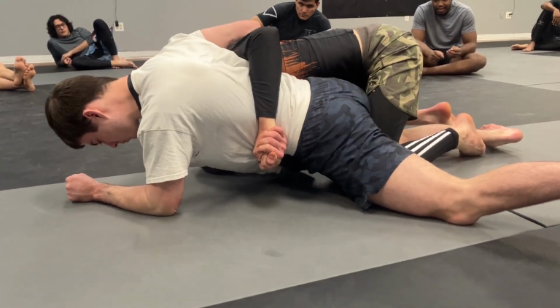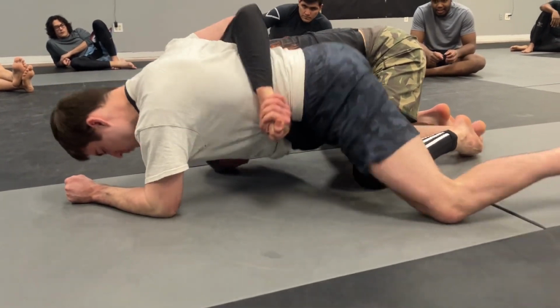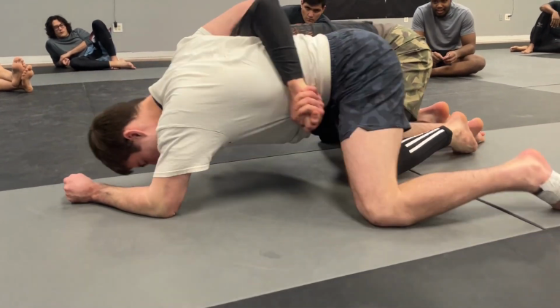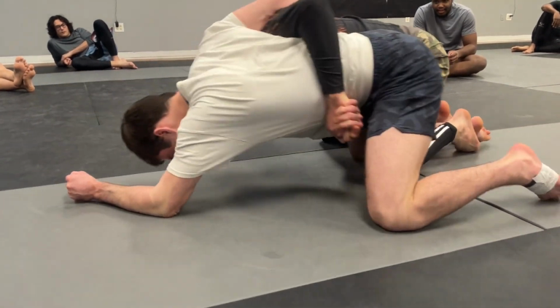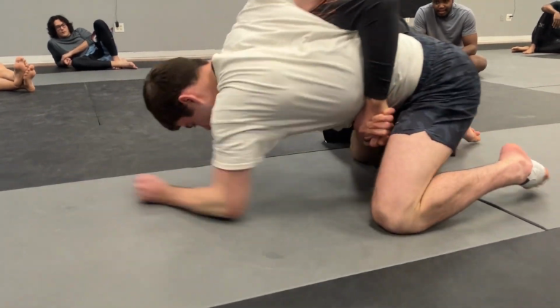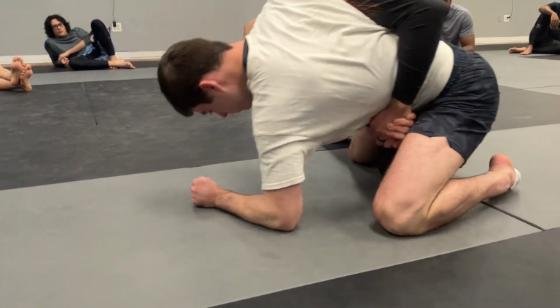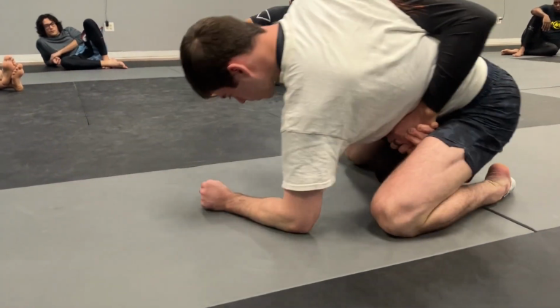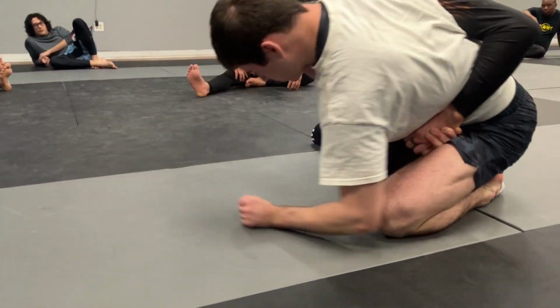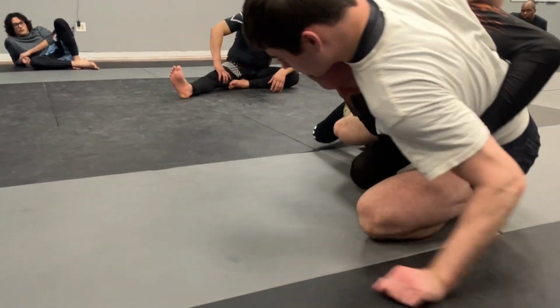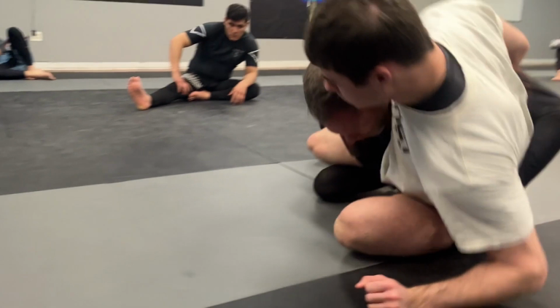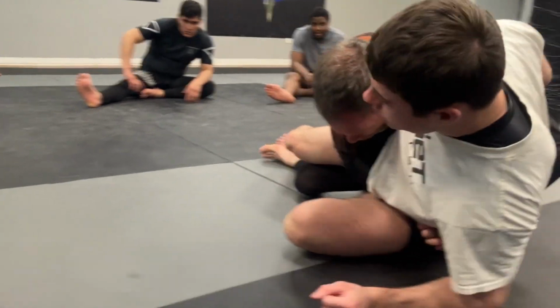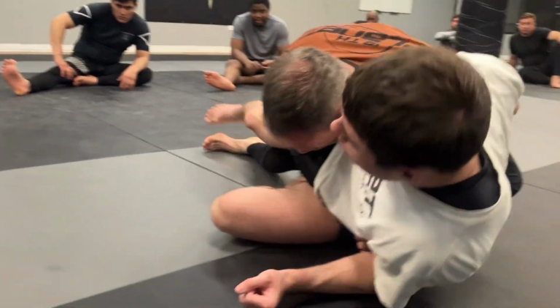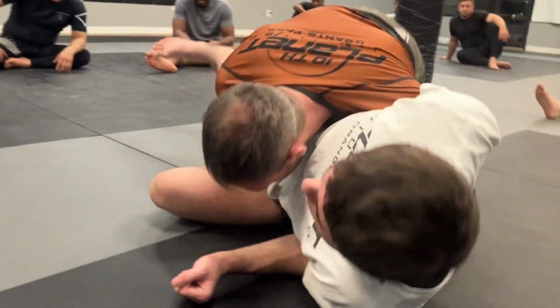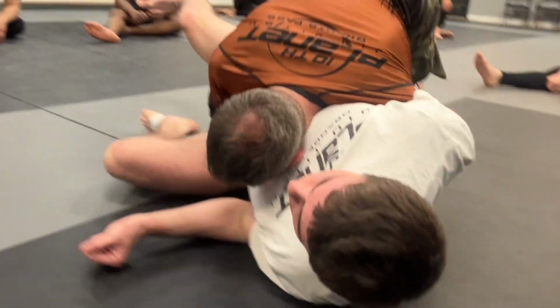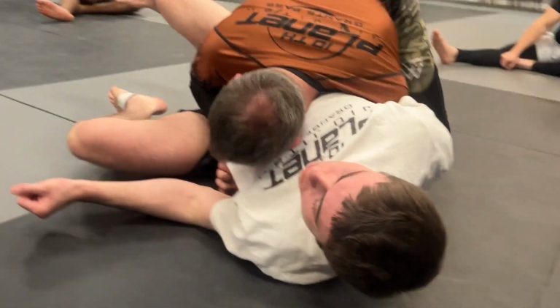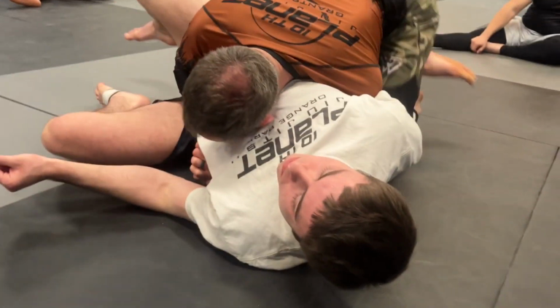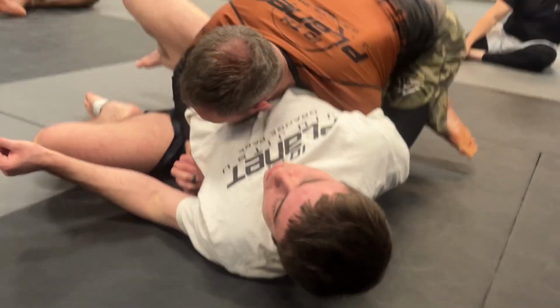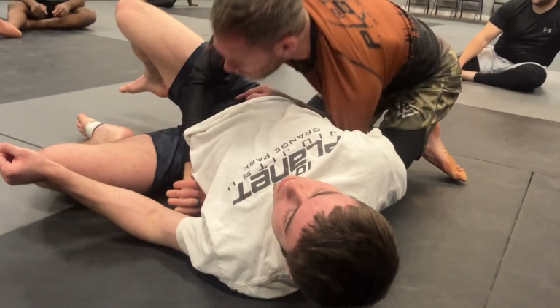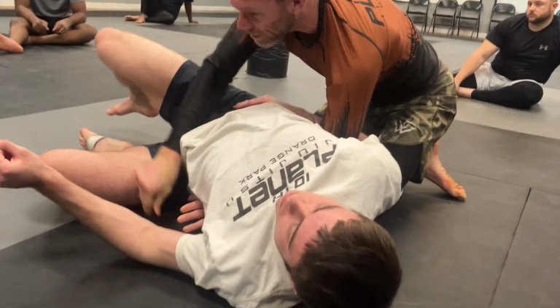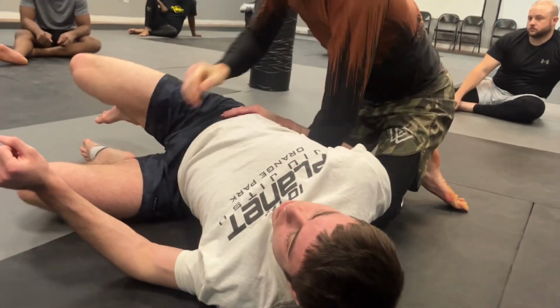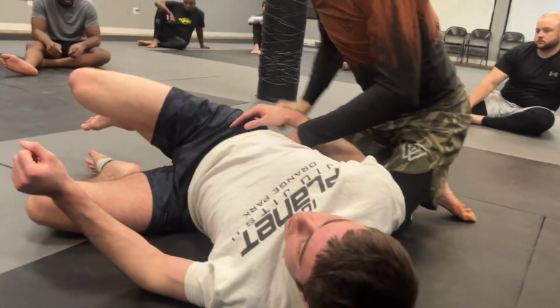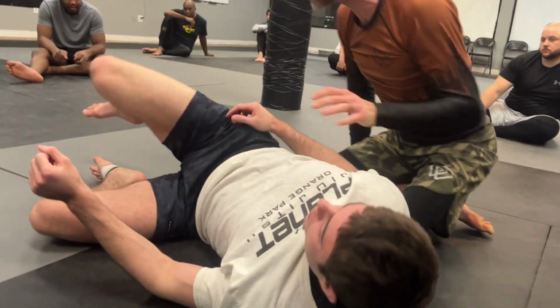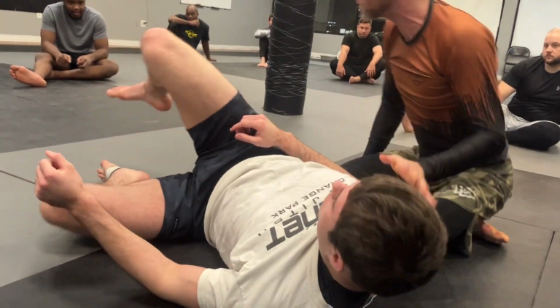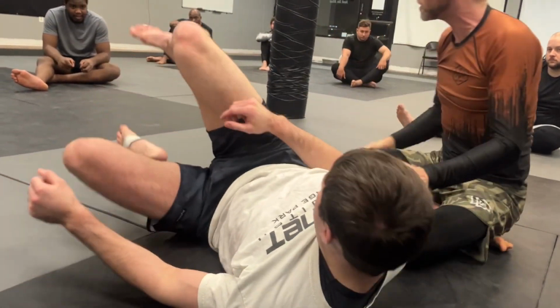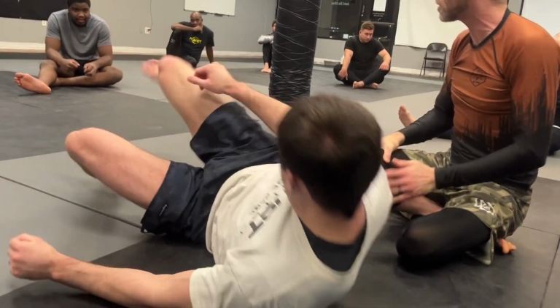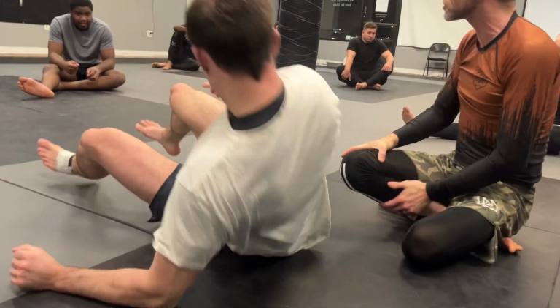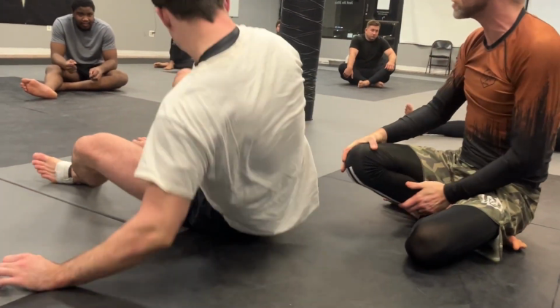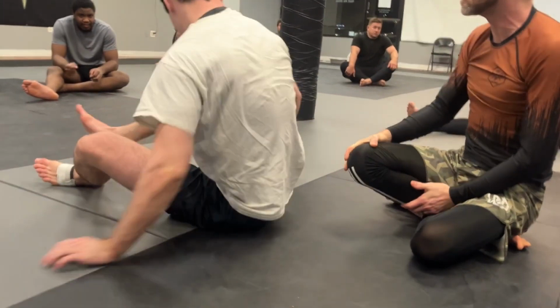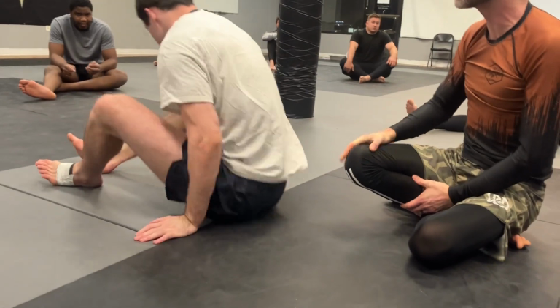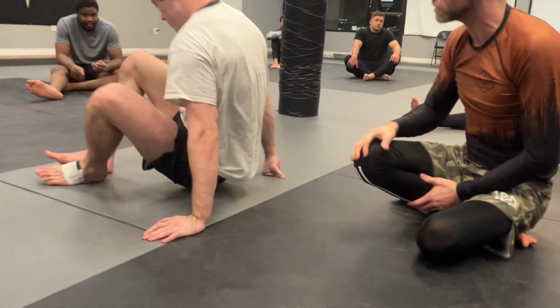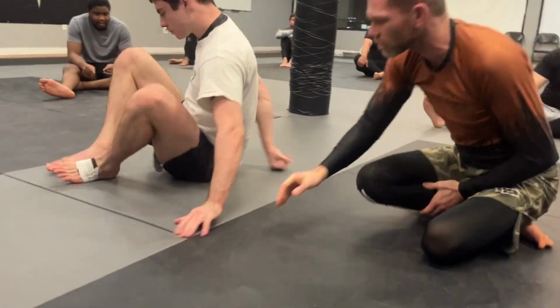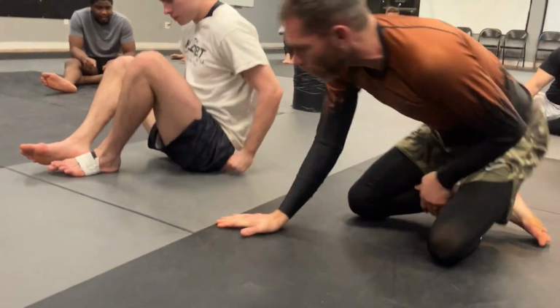Now as he starts to come up, I'm already into that boa sweep position. He doesn't even have a chance to get his posture and his positioning.